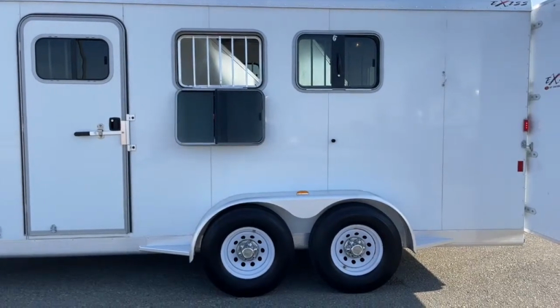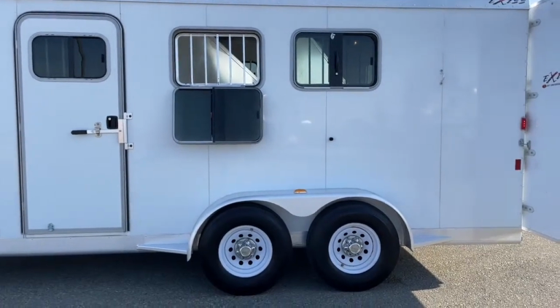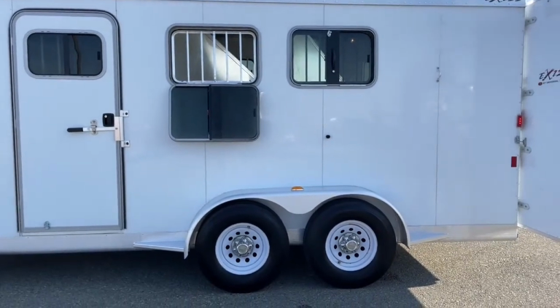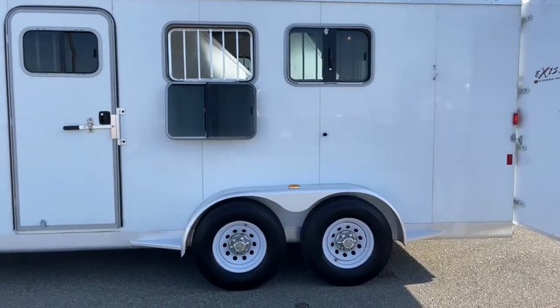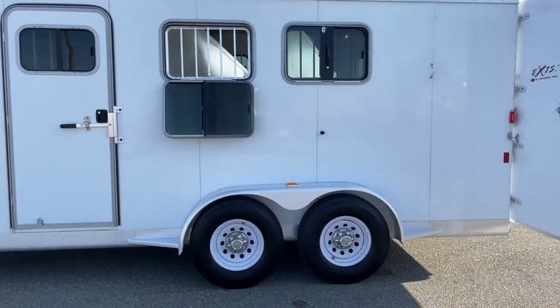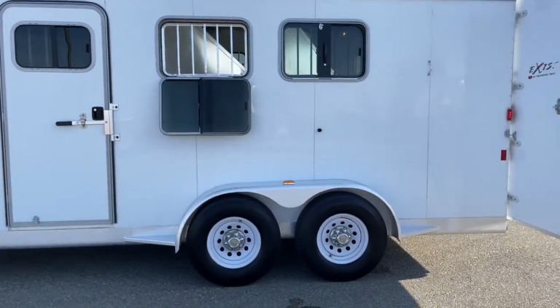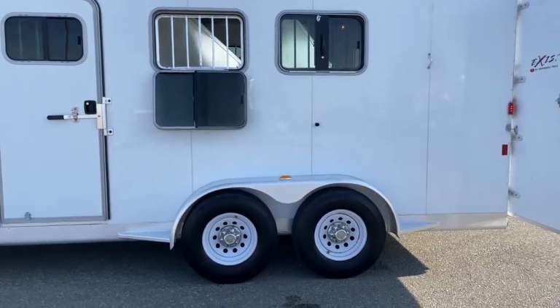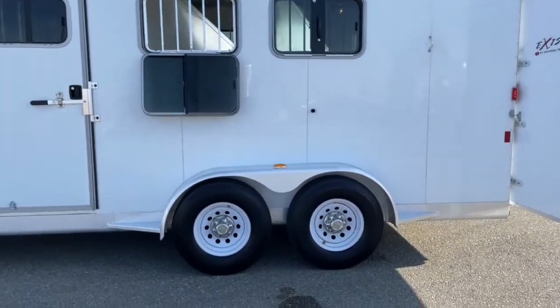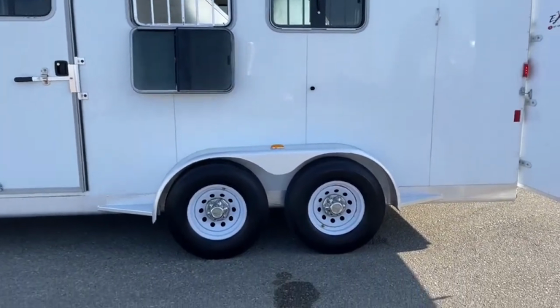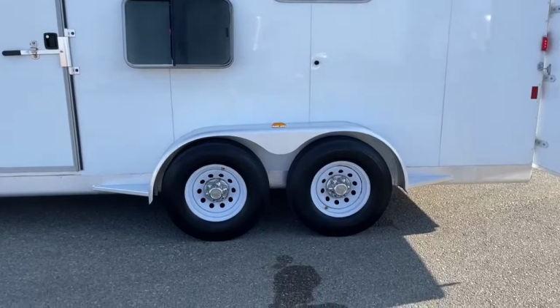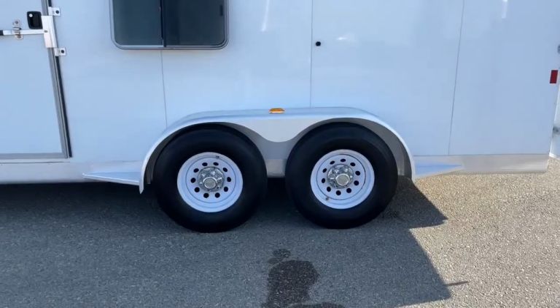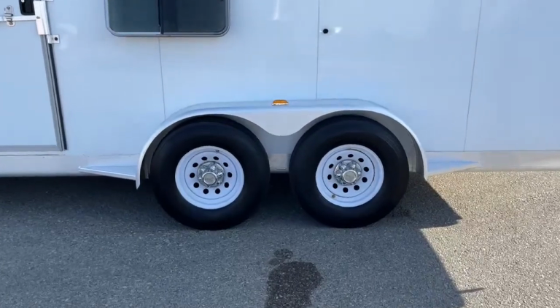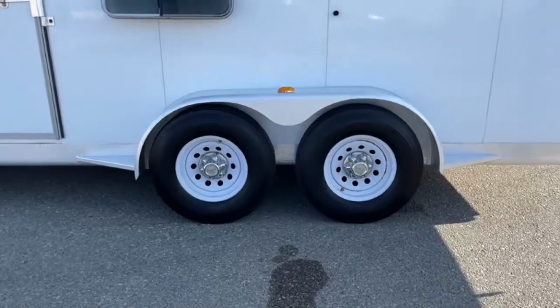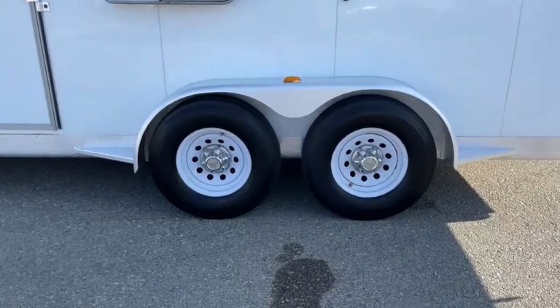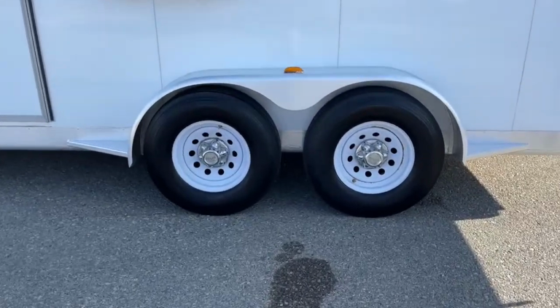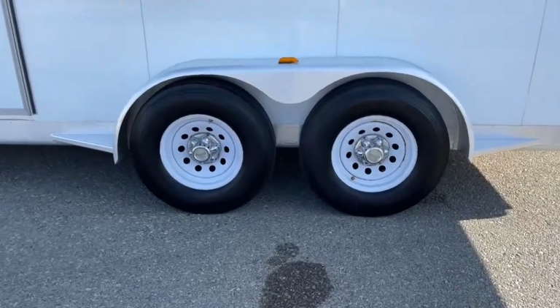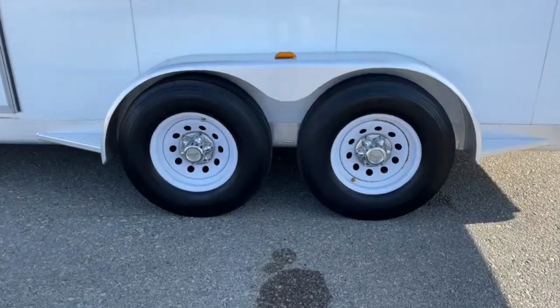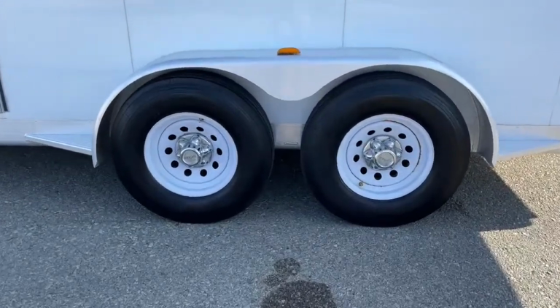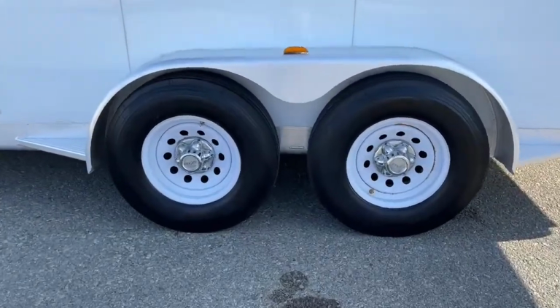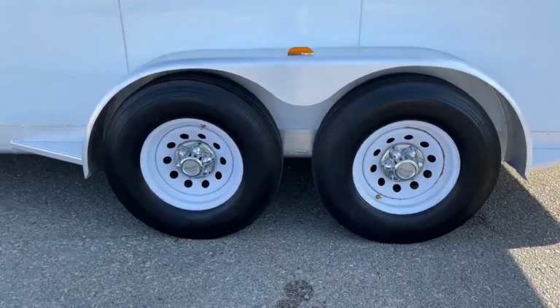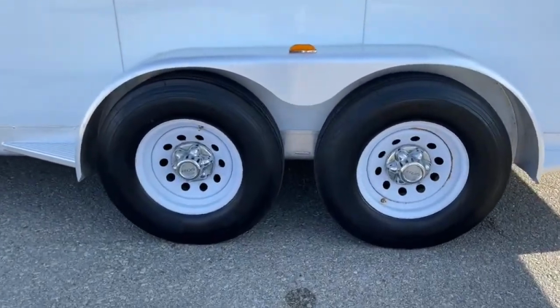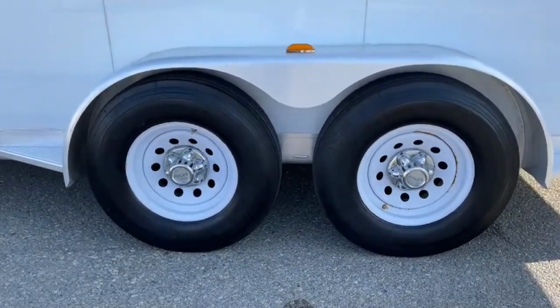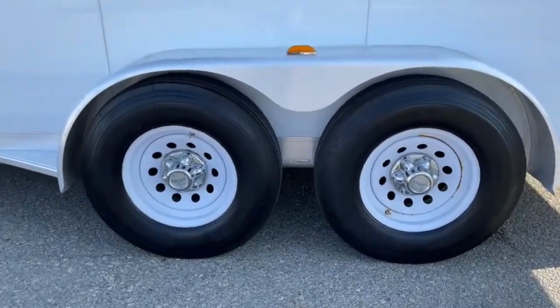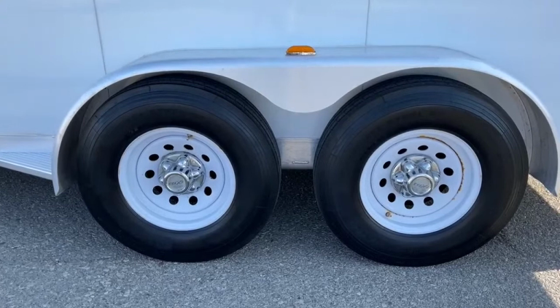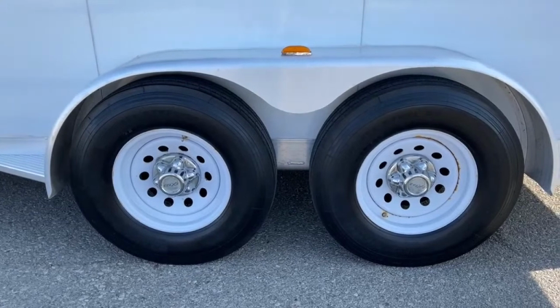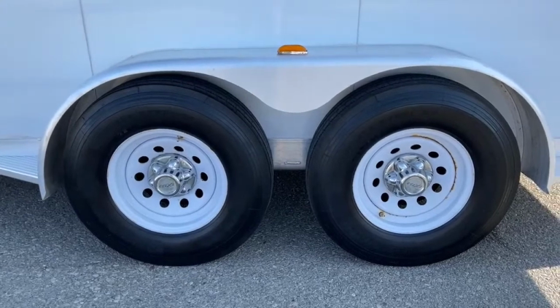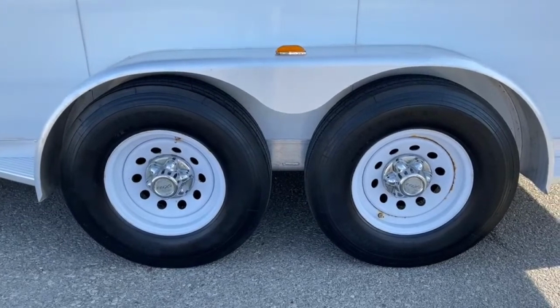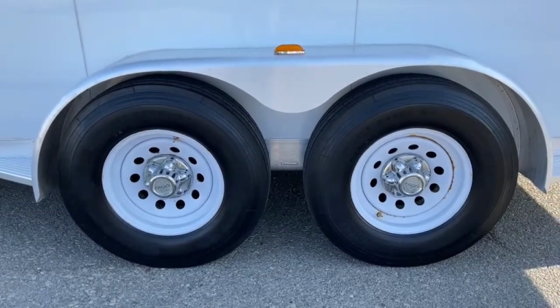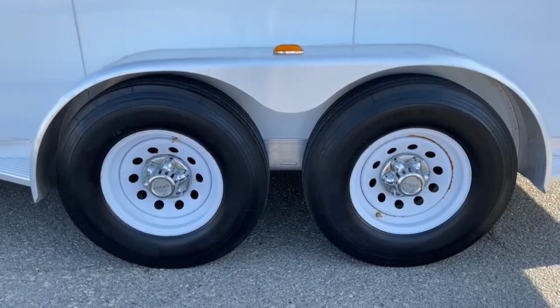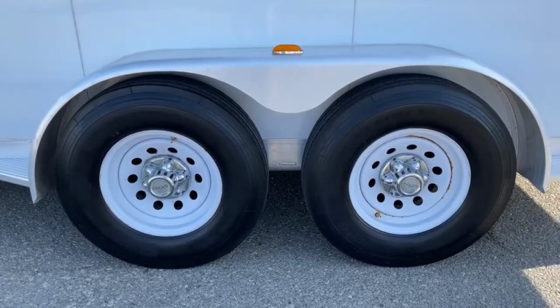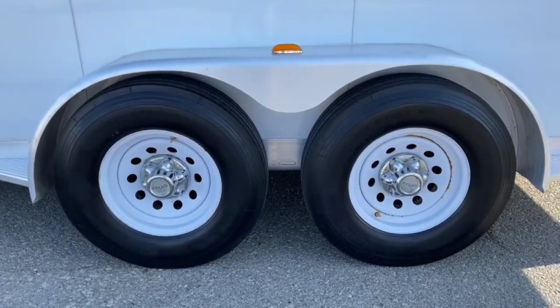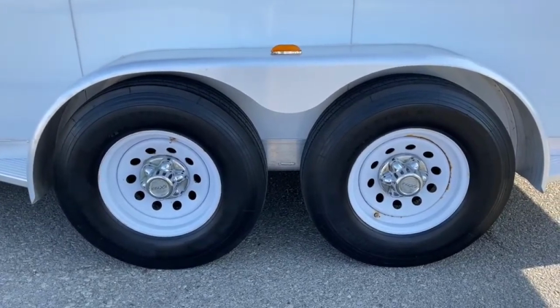Down below we've got two 5,200-pound Dexter torsion axles and 16-inch steel wheels.